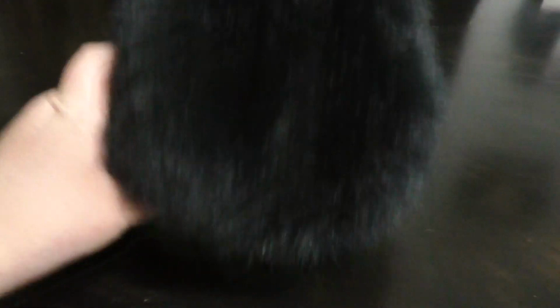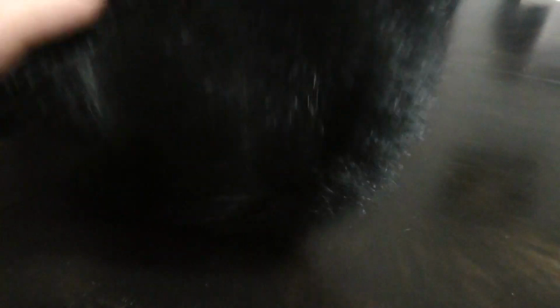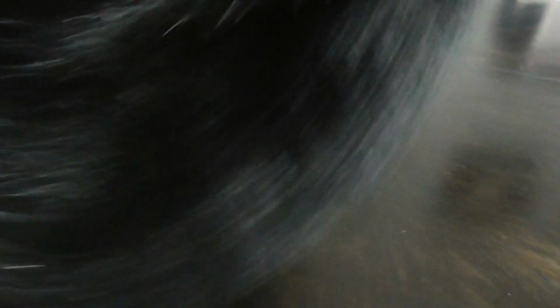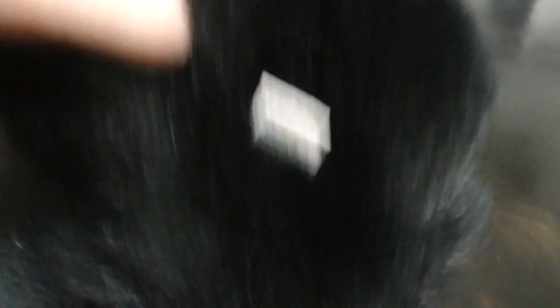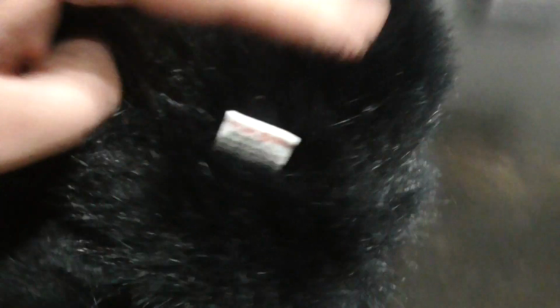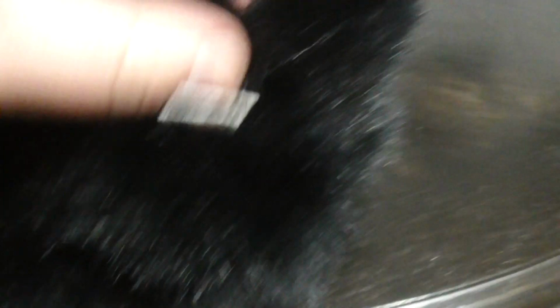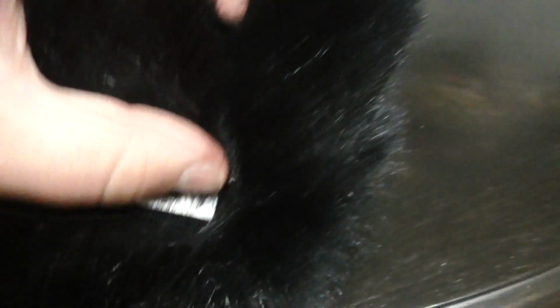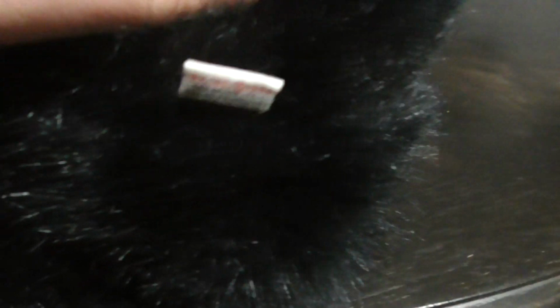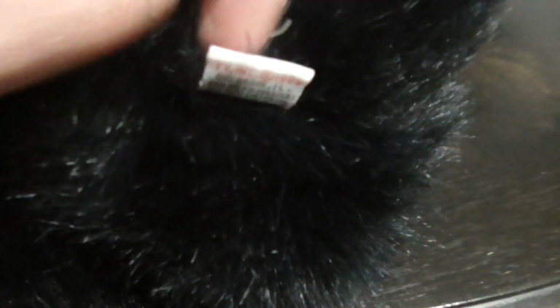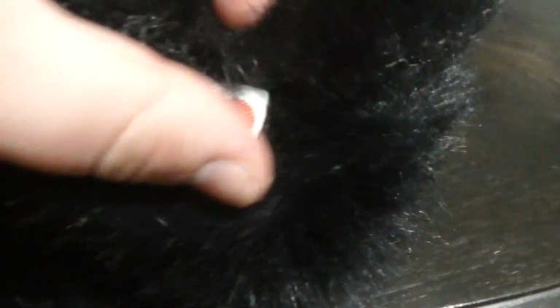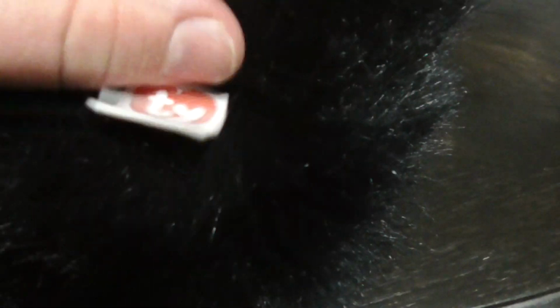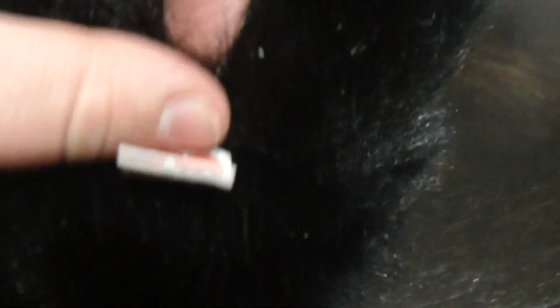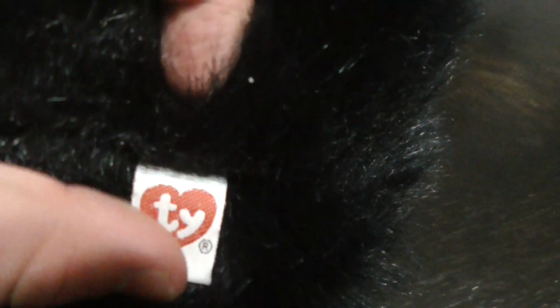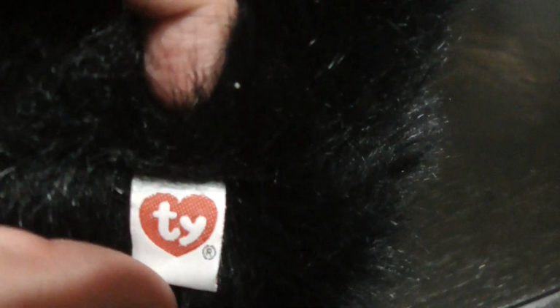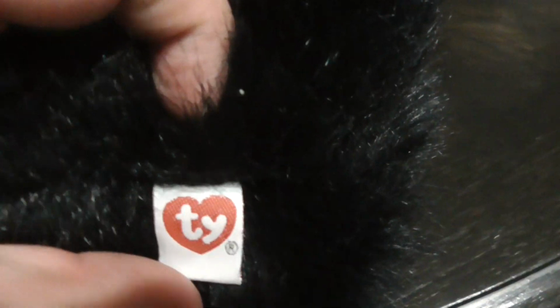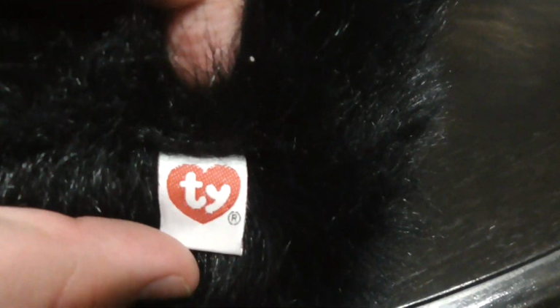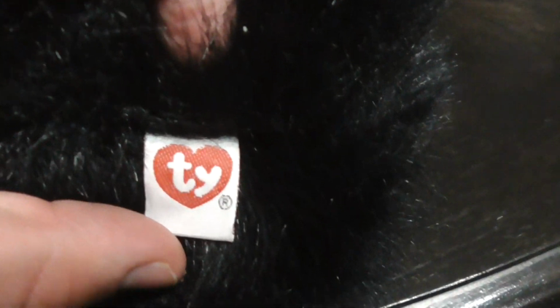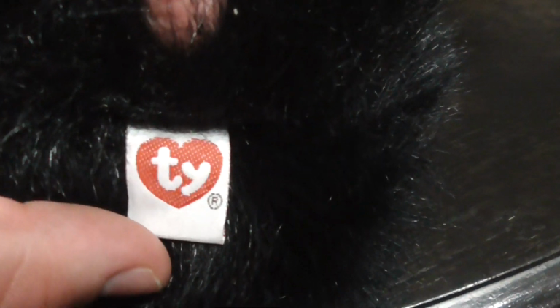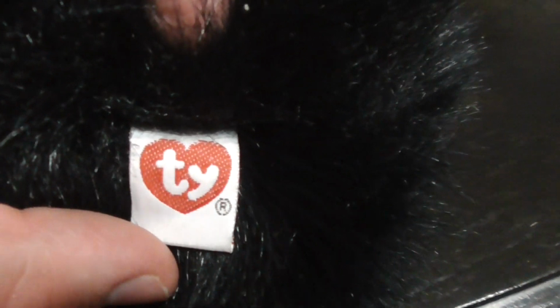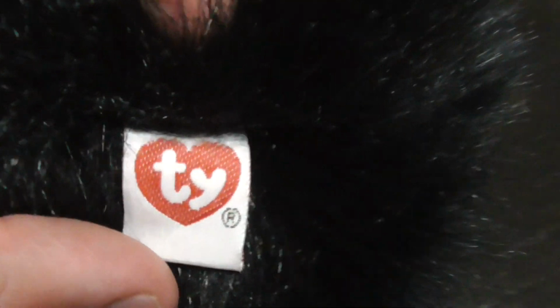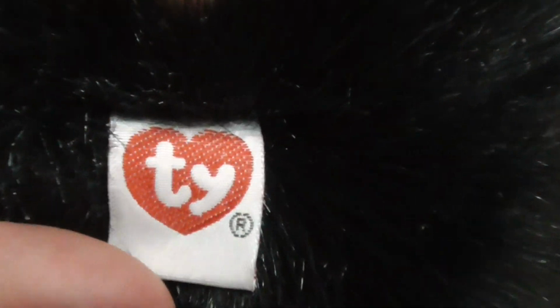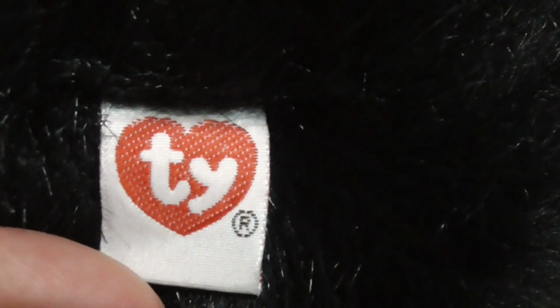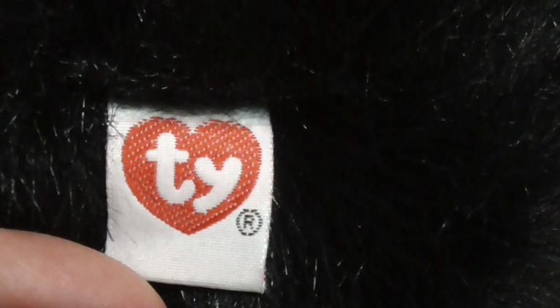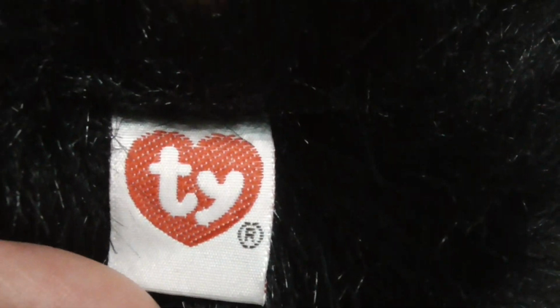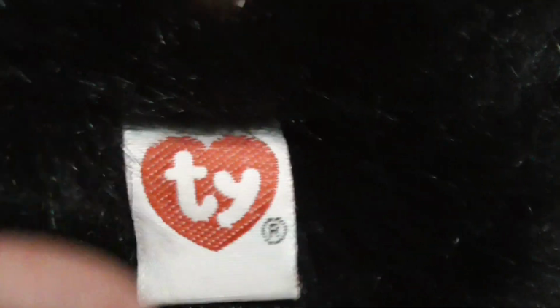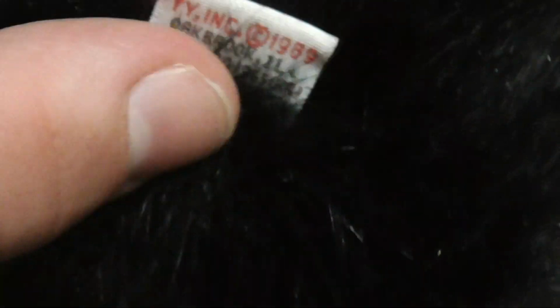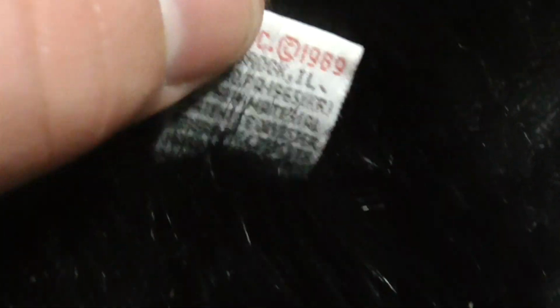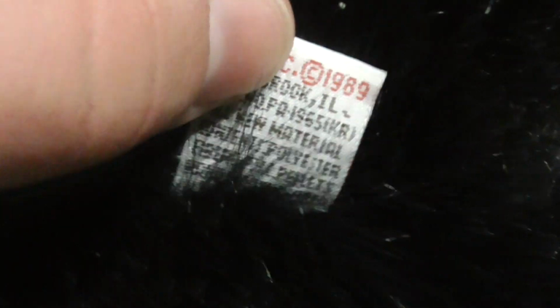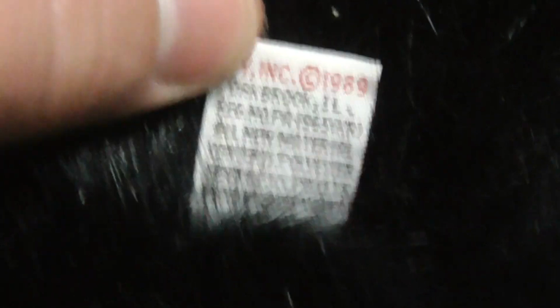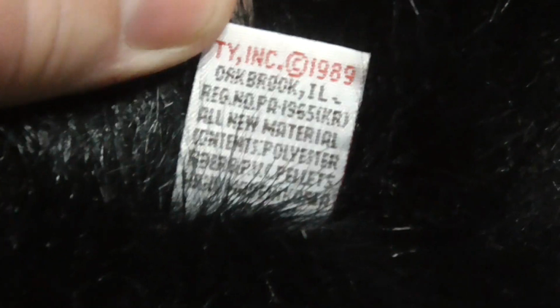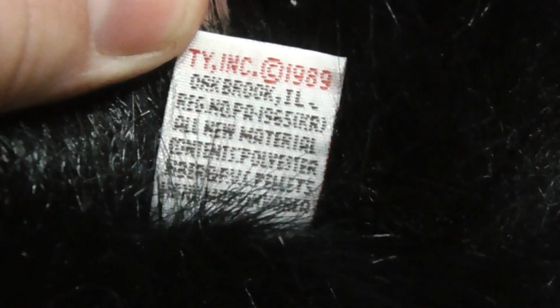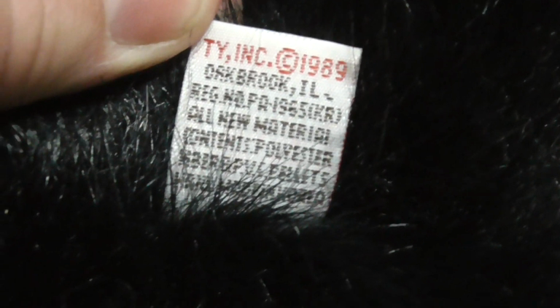Here's the tush tag. Pretty cool. There's the back of the tush tag.